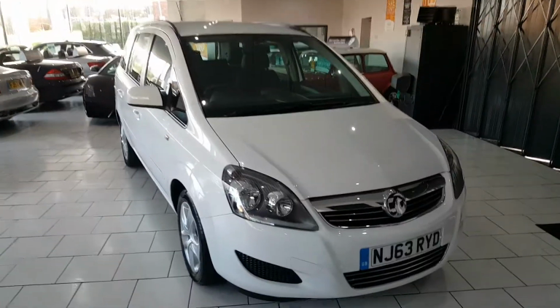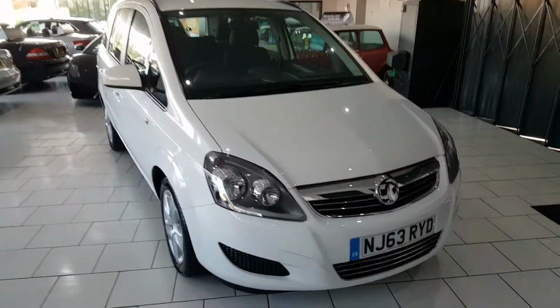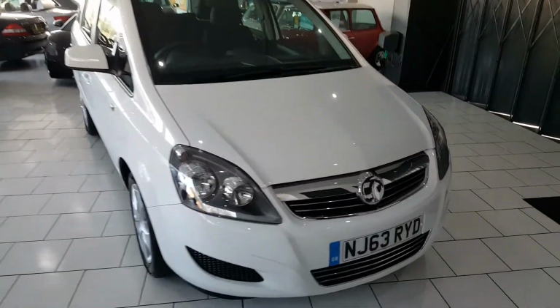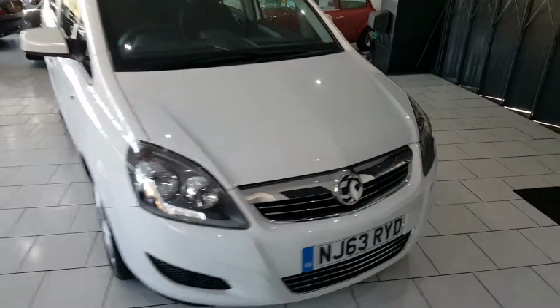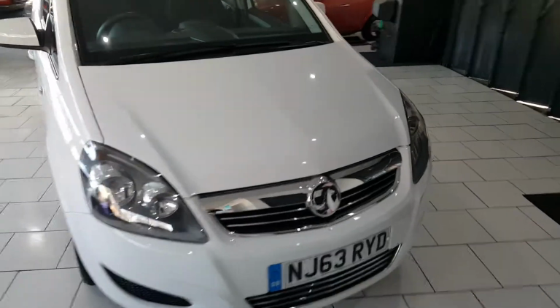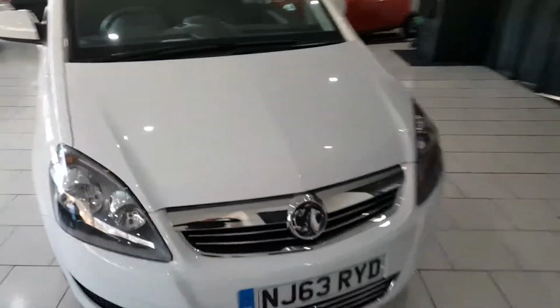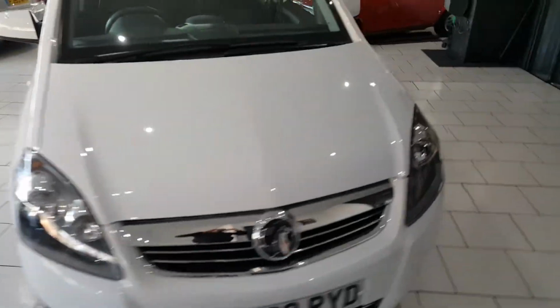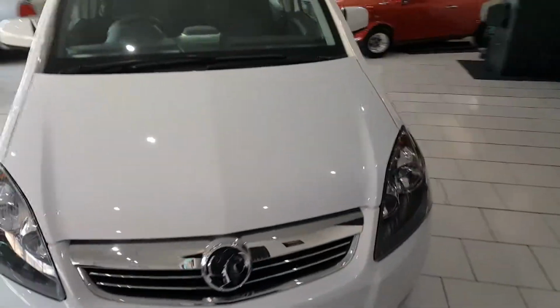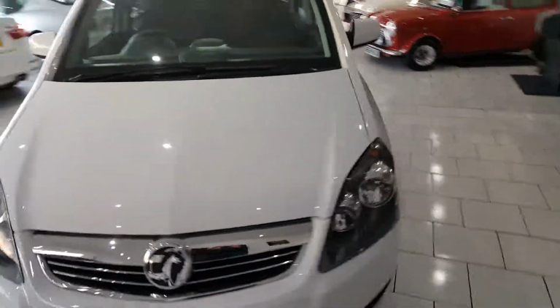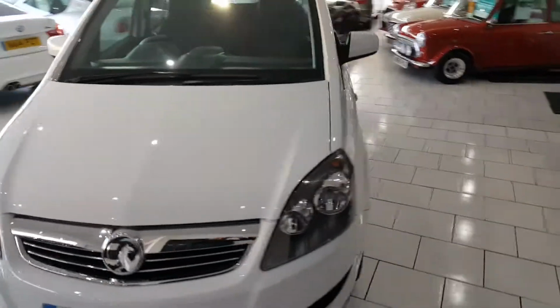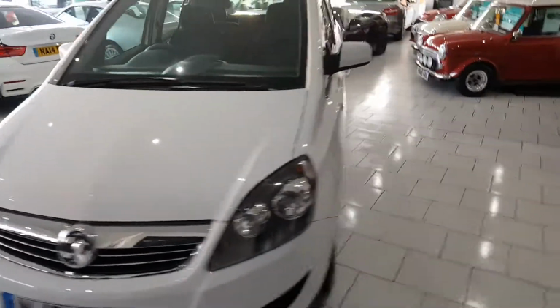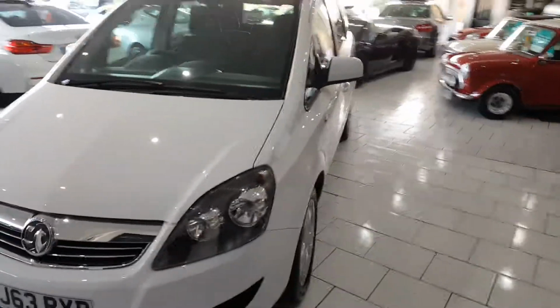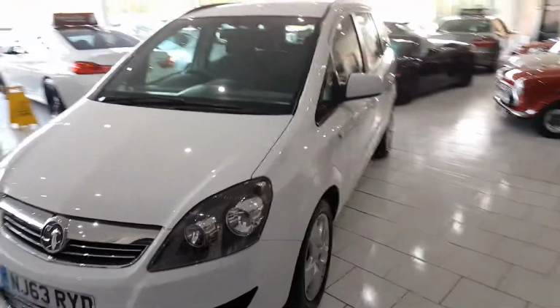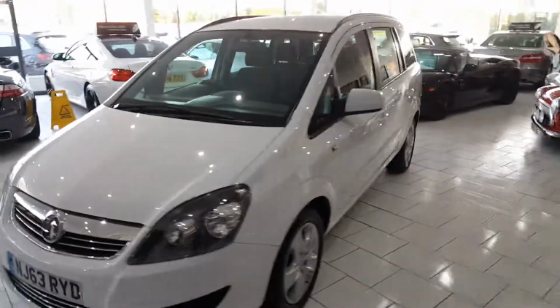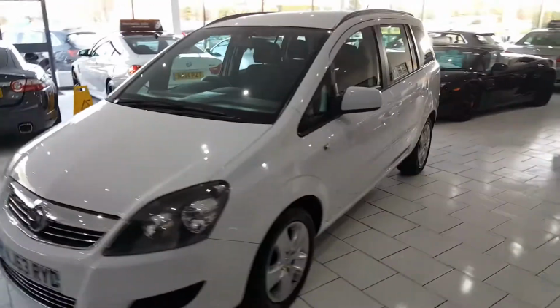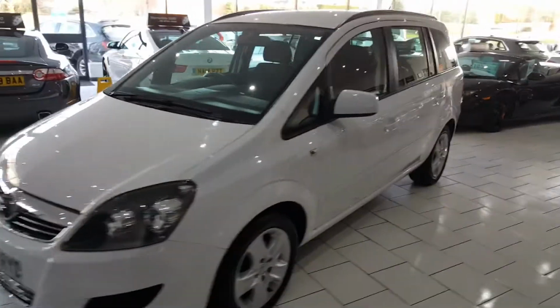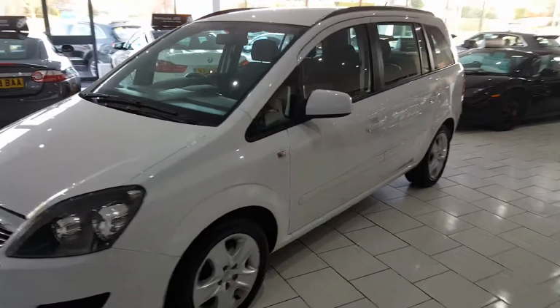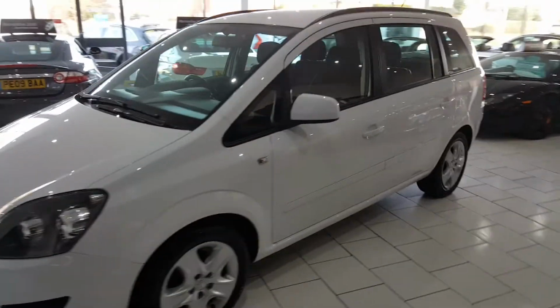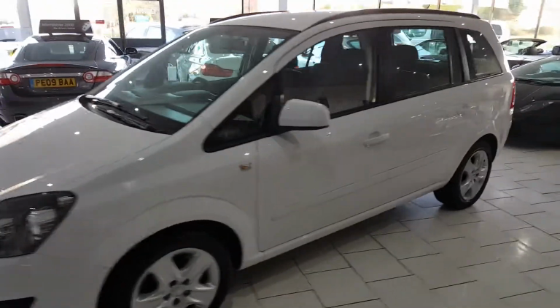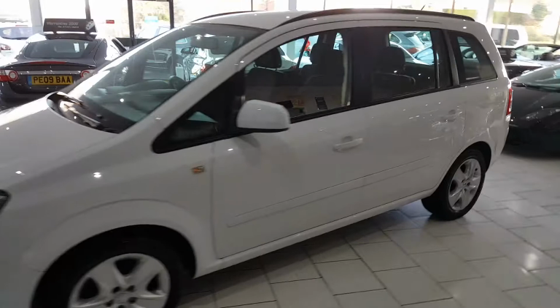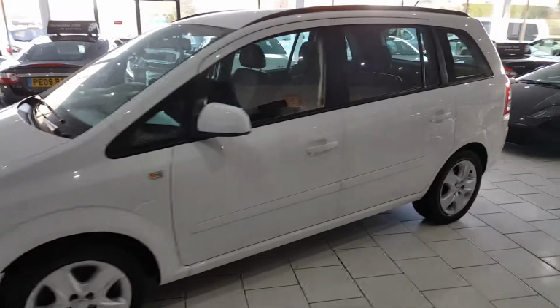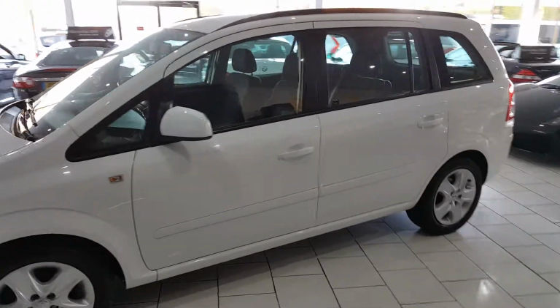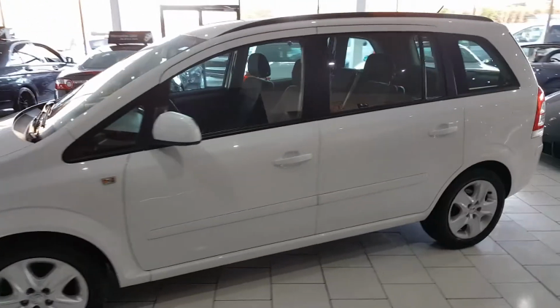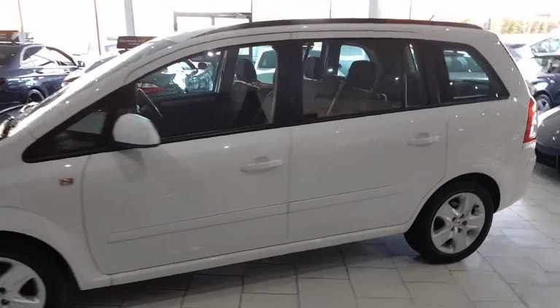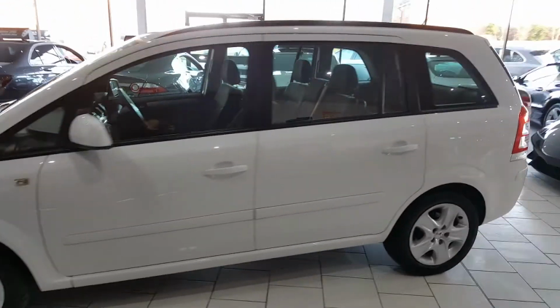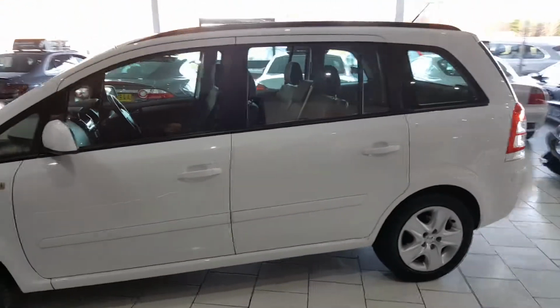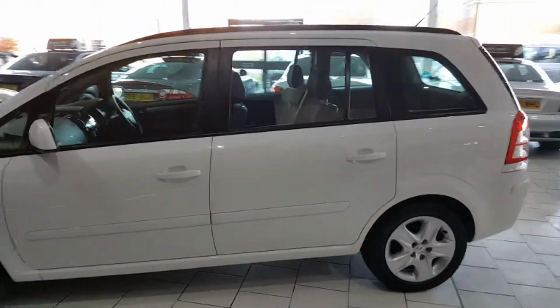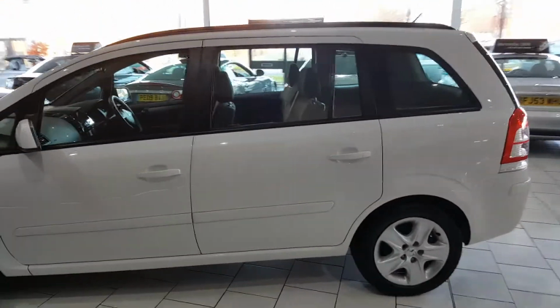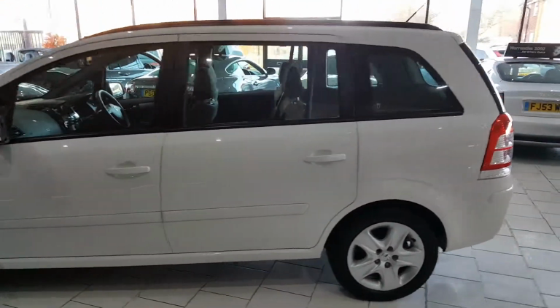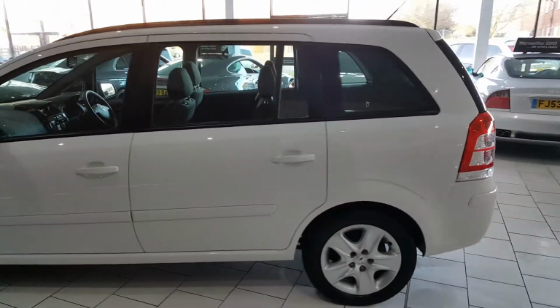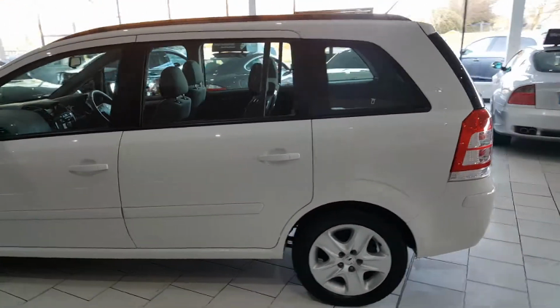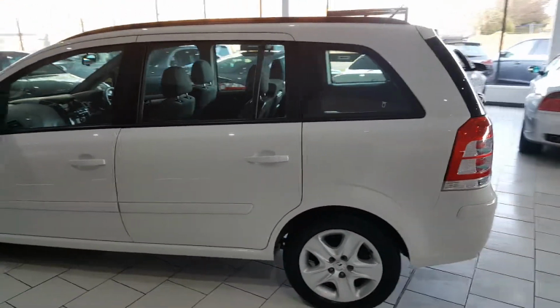This car was recently serviced. On delivery we'll carry out a full PDI check and provide 12 months MOT, plus a Gold Cover warranty which is extendable upon request.